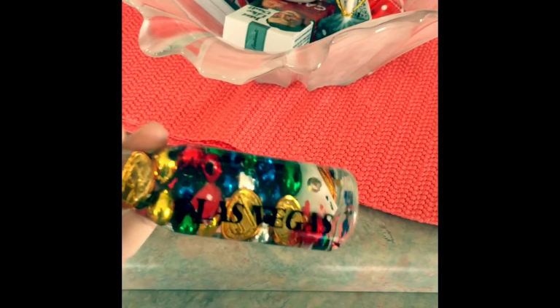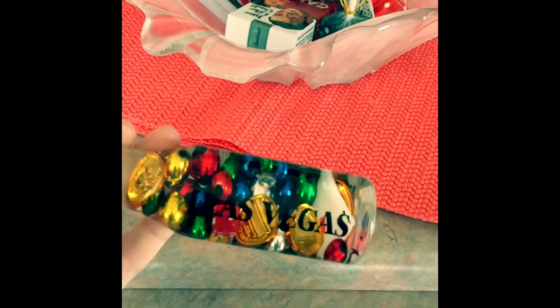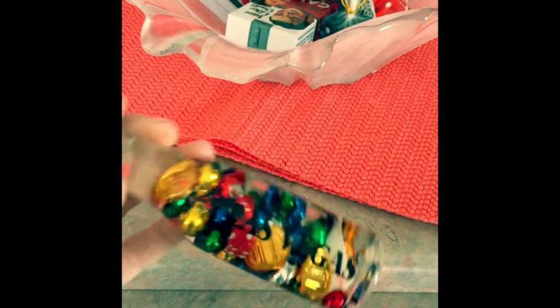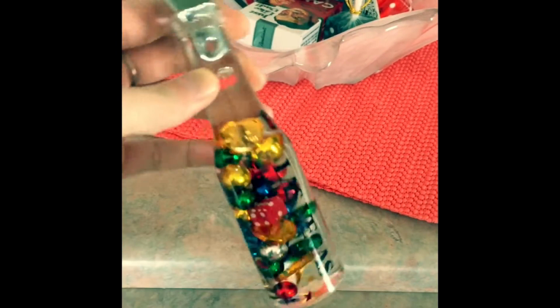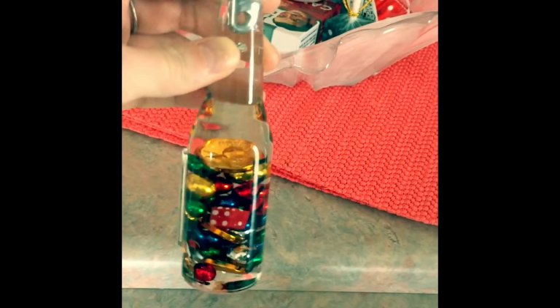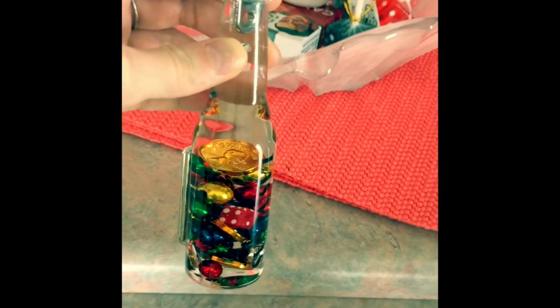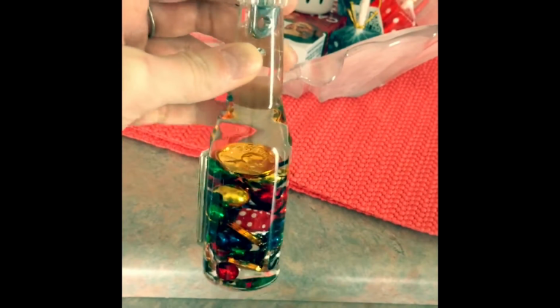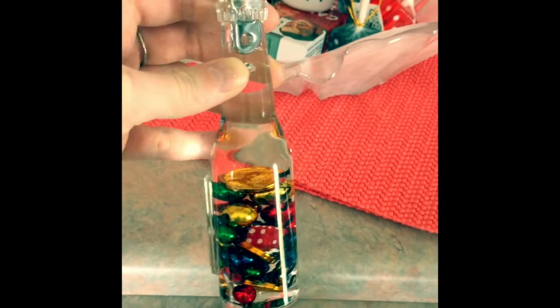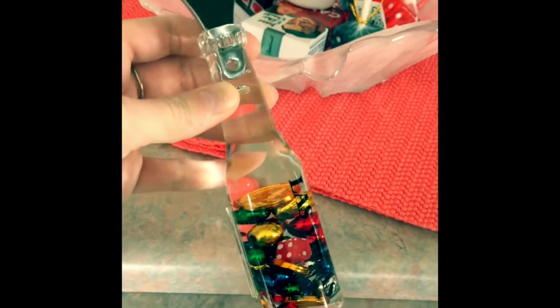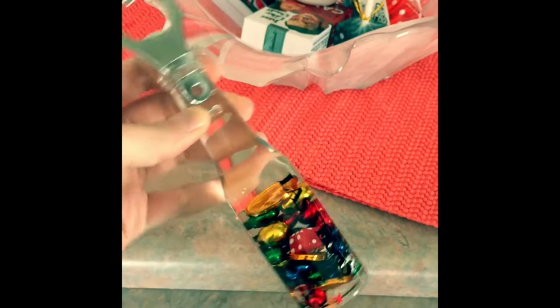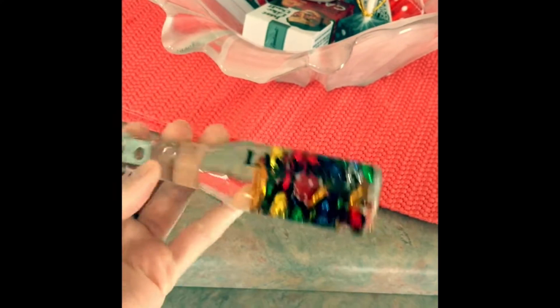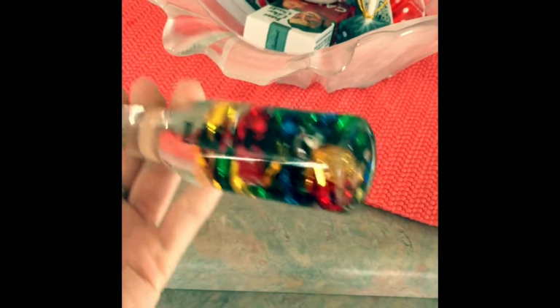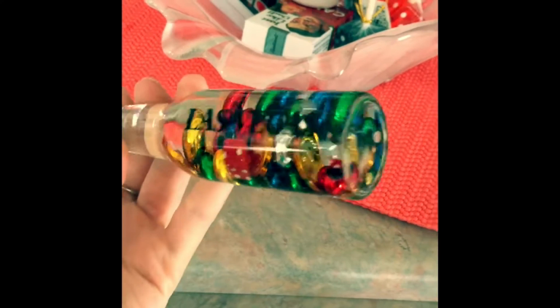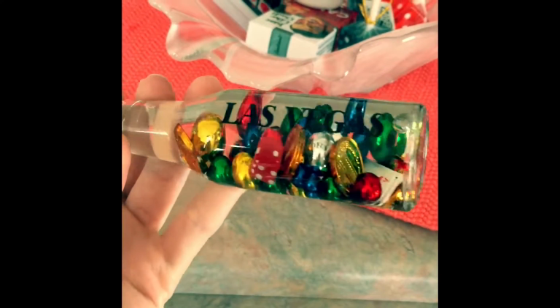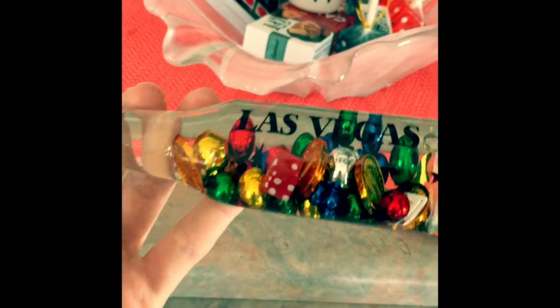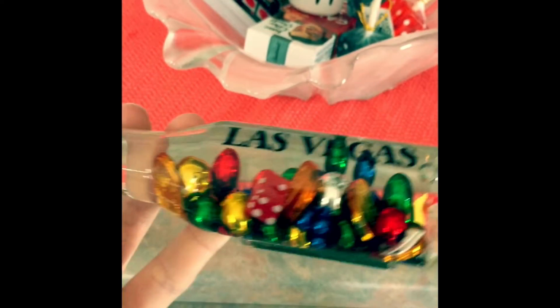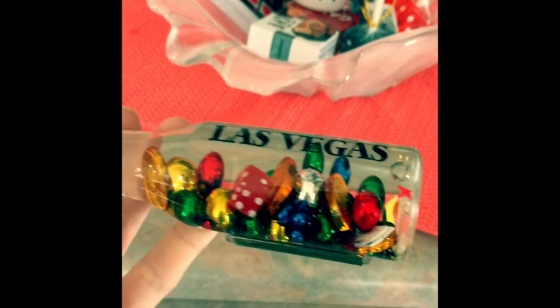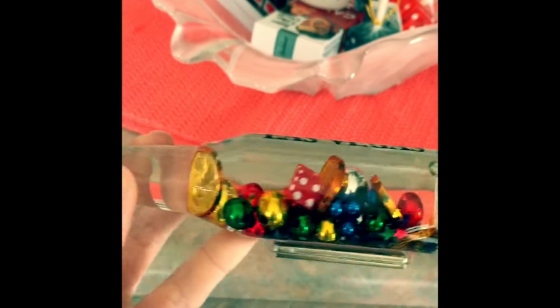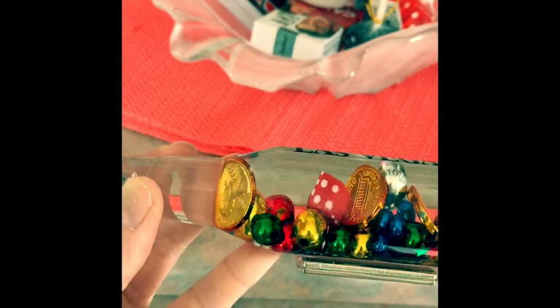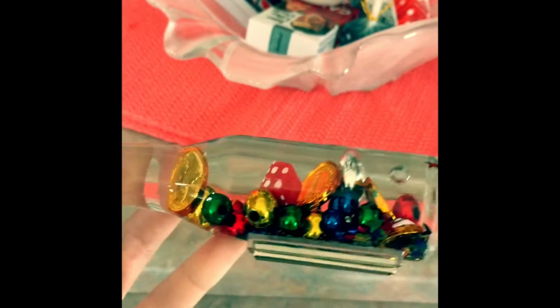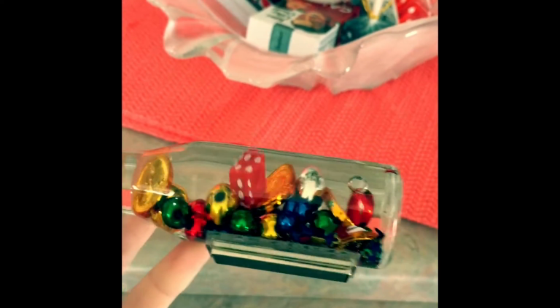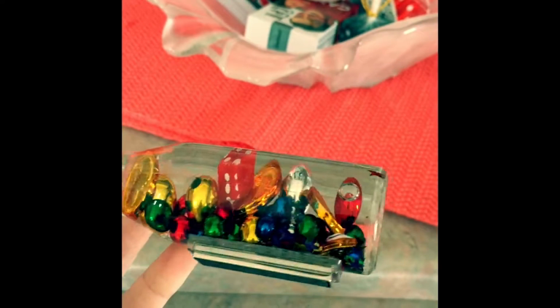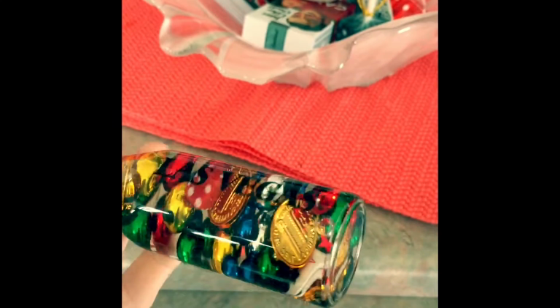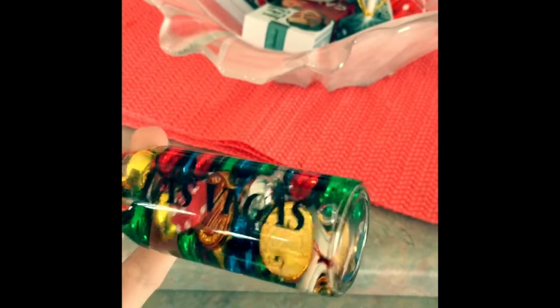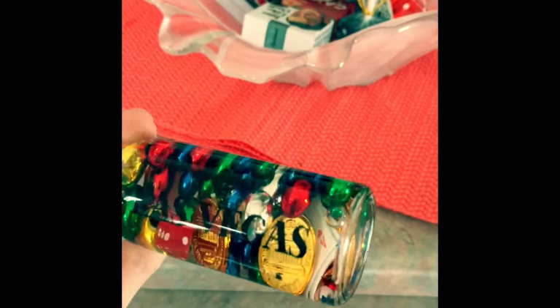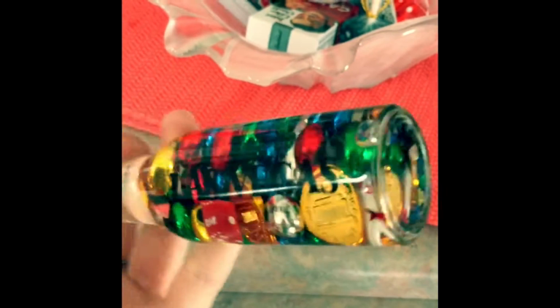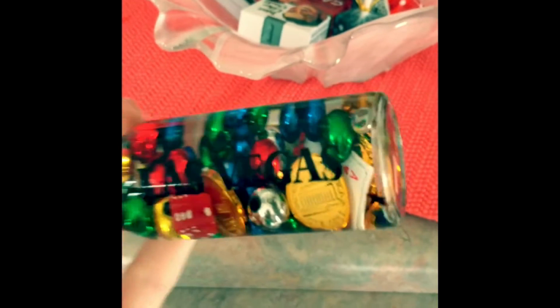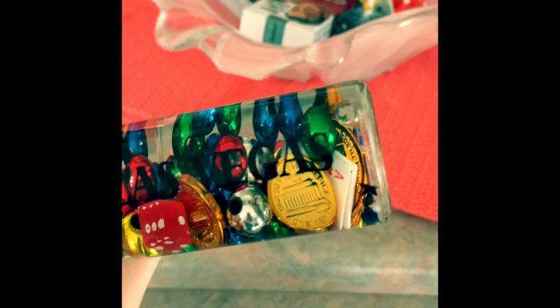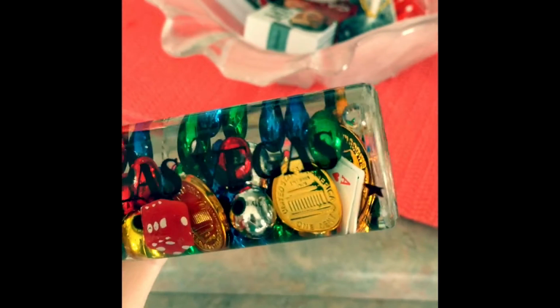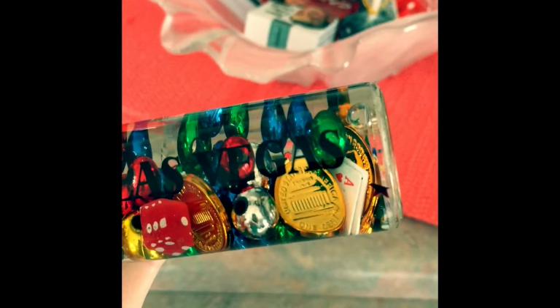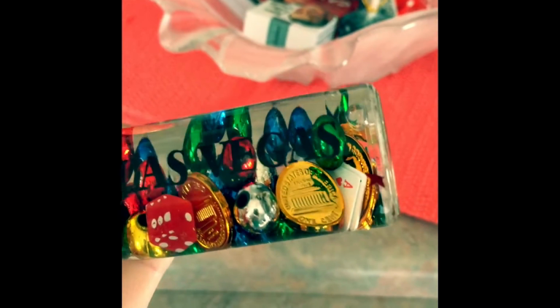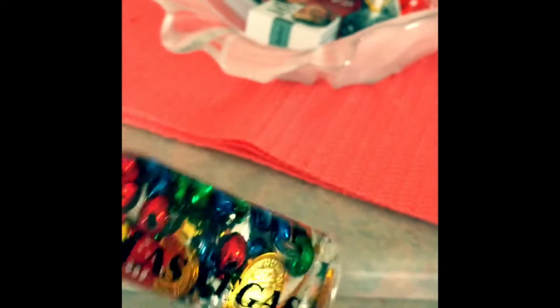There's a bottle opener. It says Las Vegas on it. It's full of water and gel and stuff, and it's got like dice and money and coins.